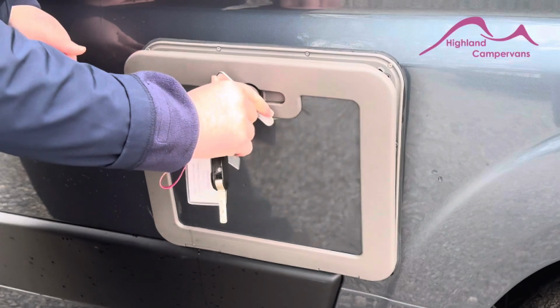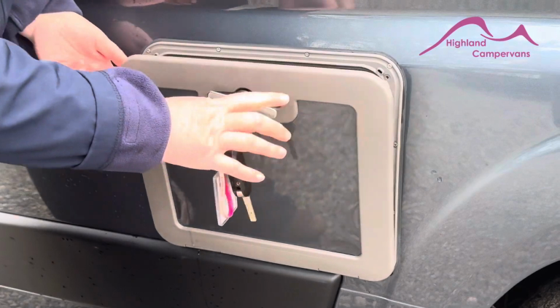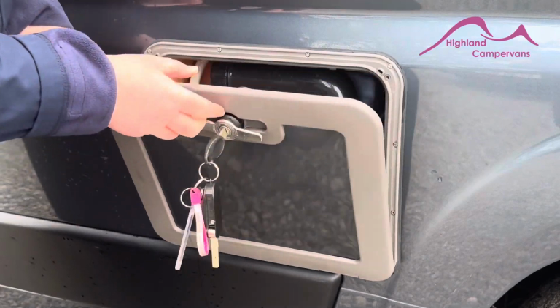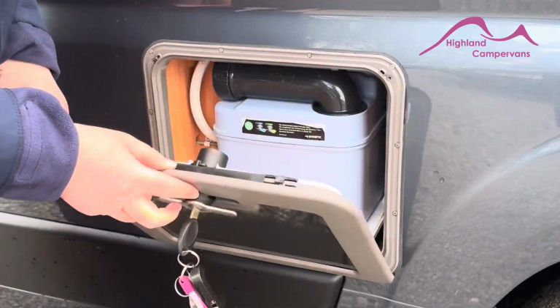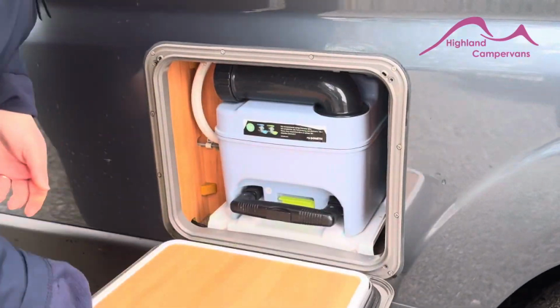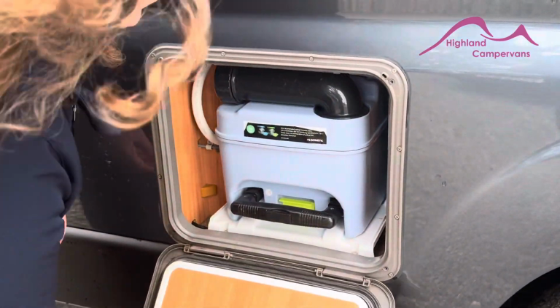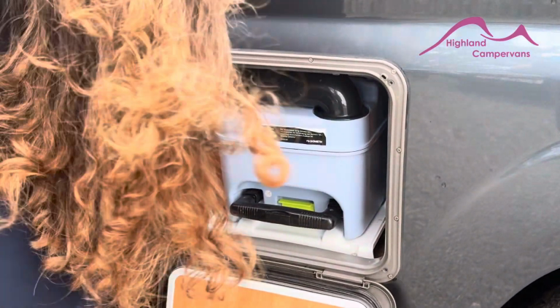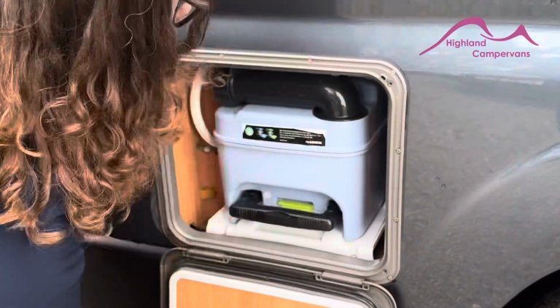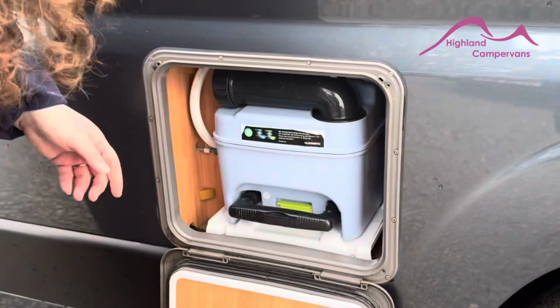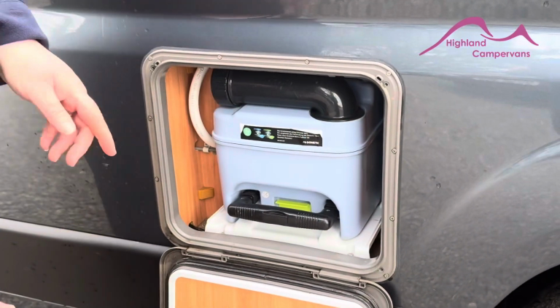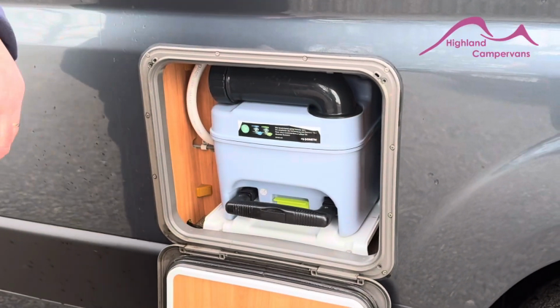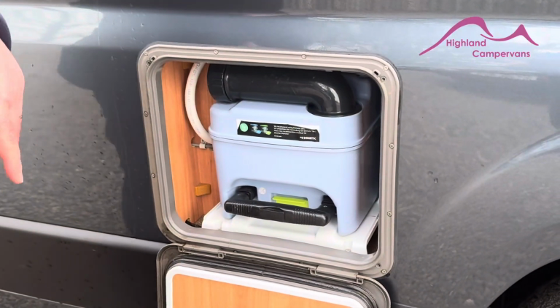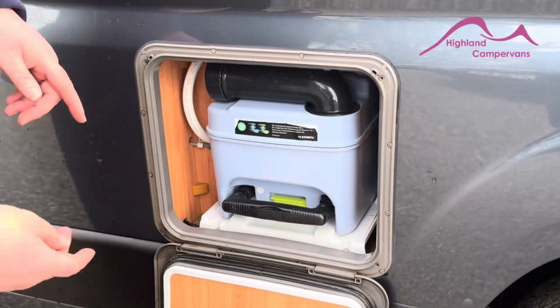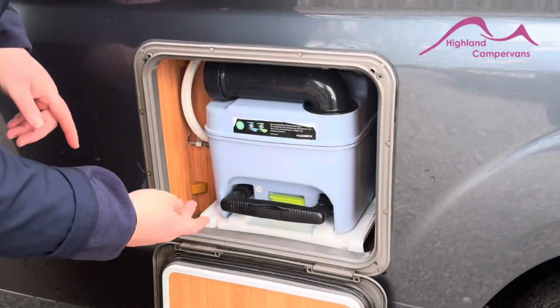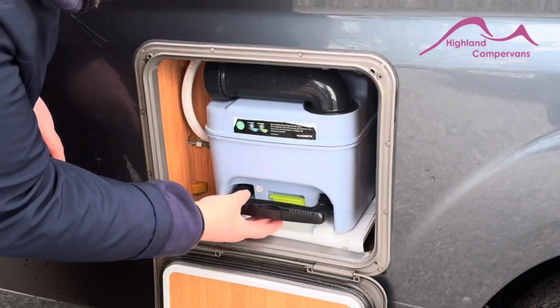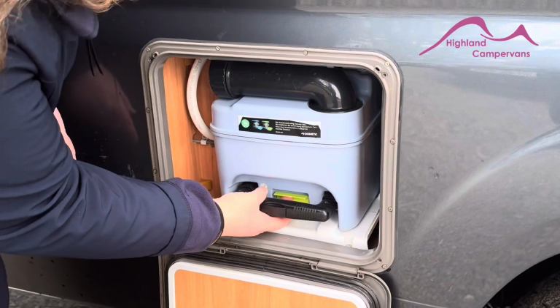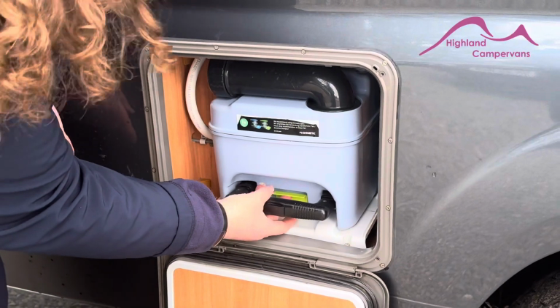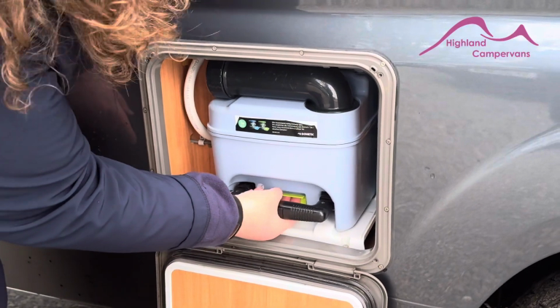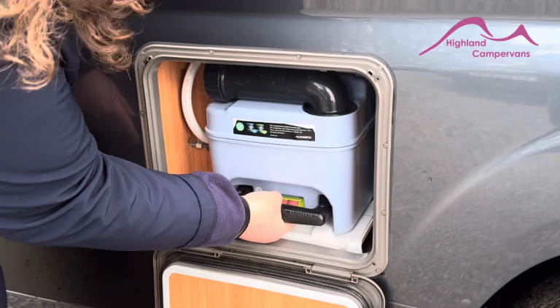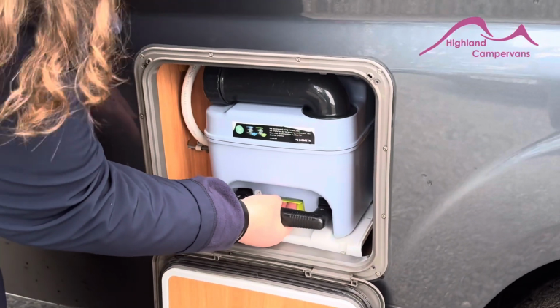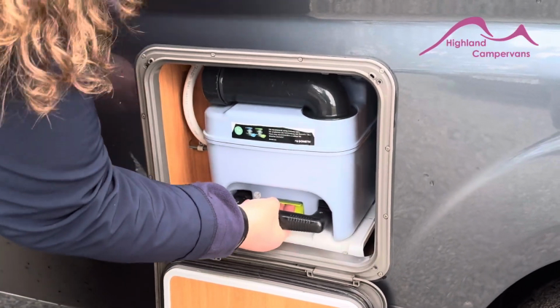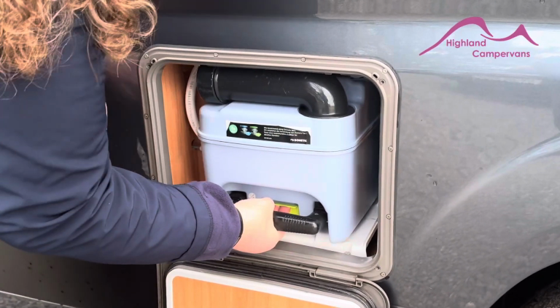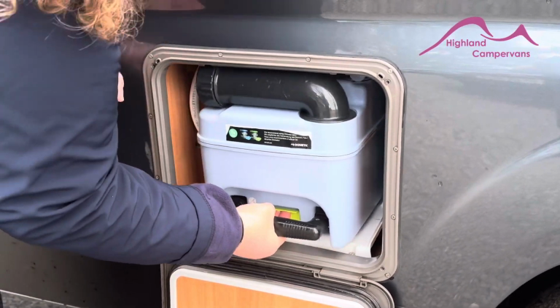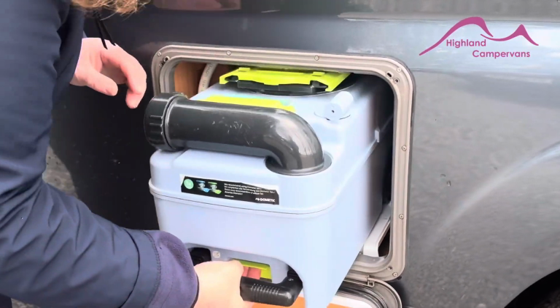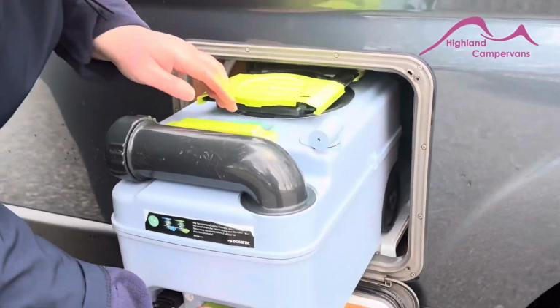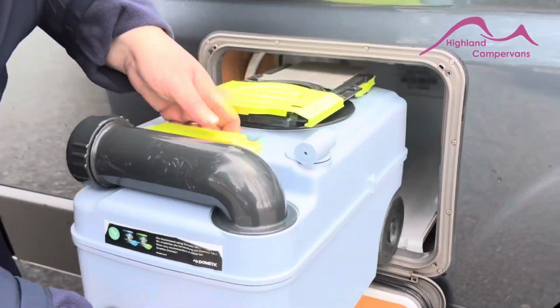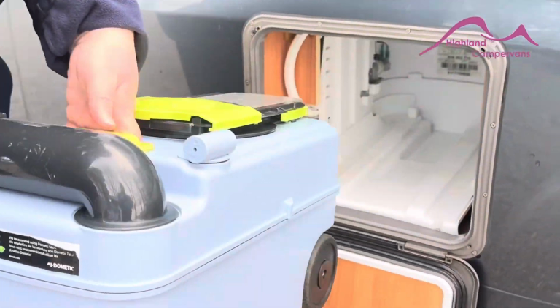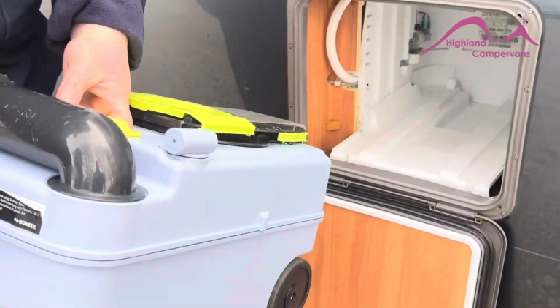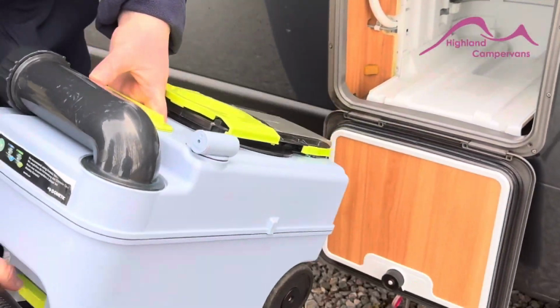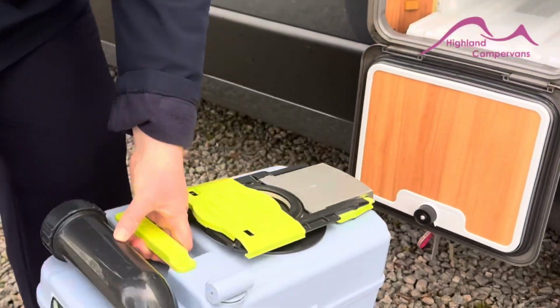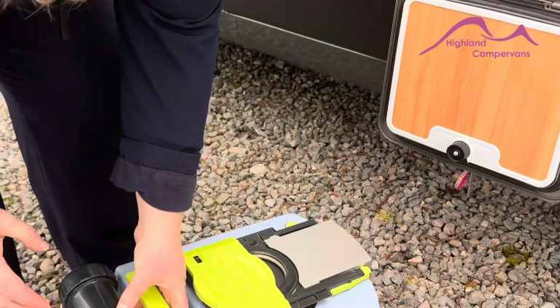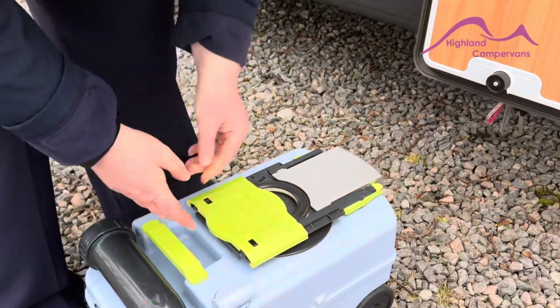Twist it and then put your door down. To remove your toilet cassette, there's a little green flap under here. Lift it up and pull. That is your toilet cassette out.